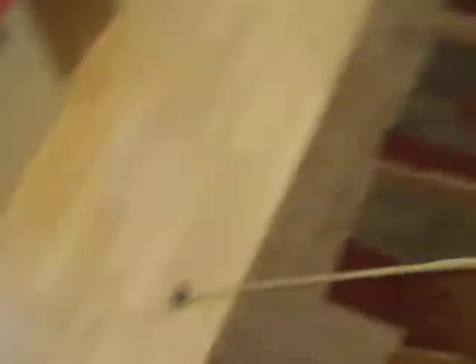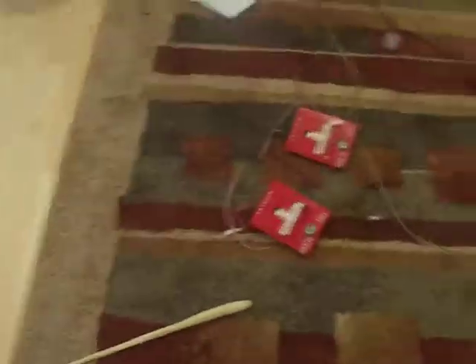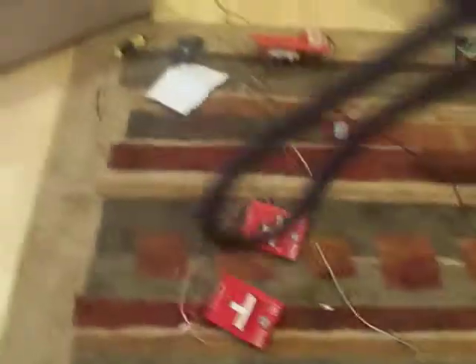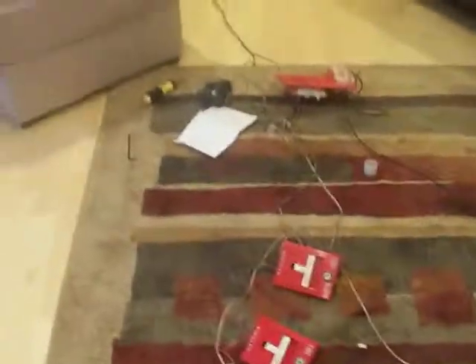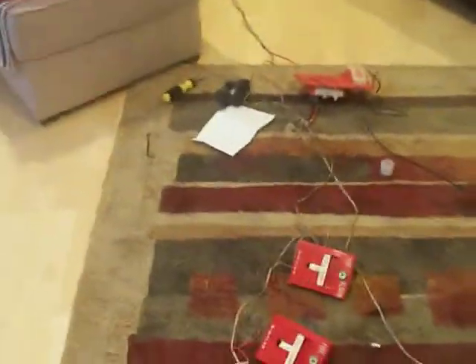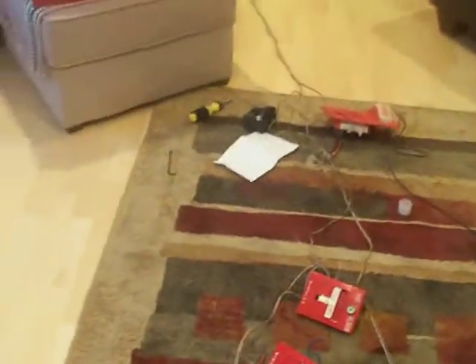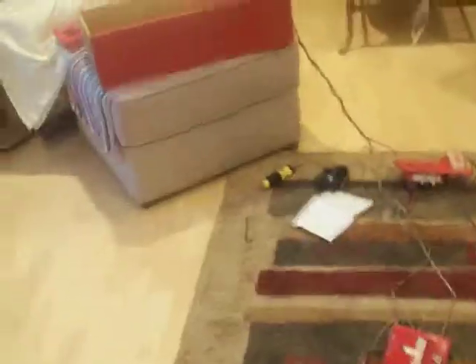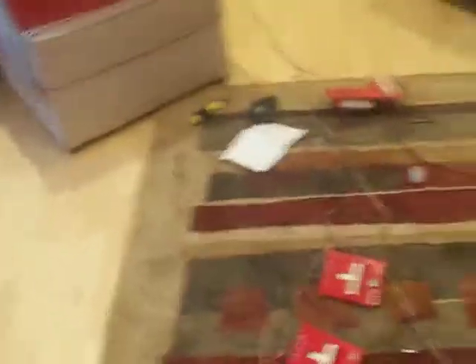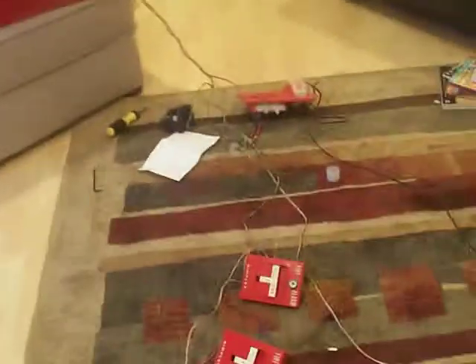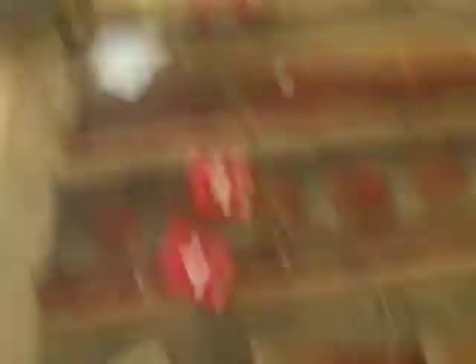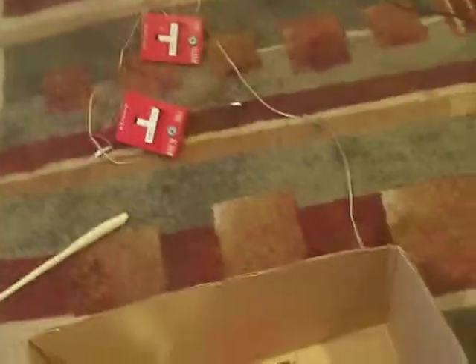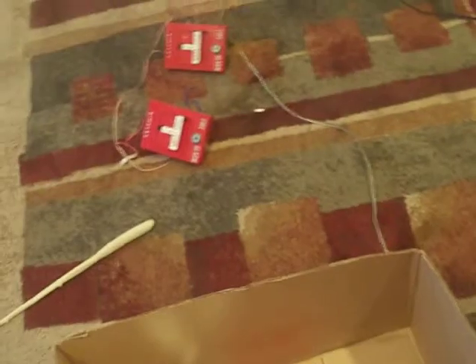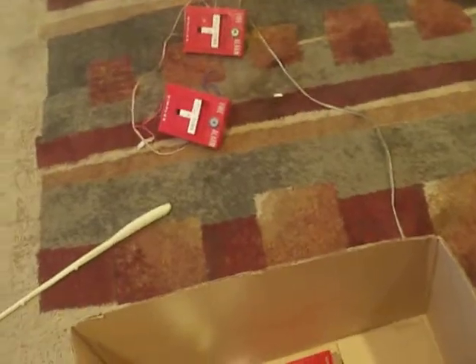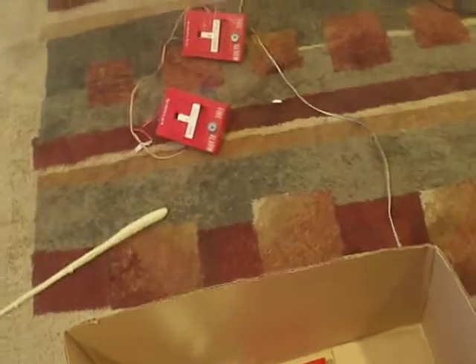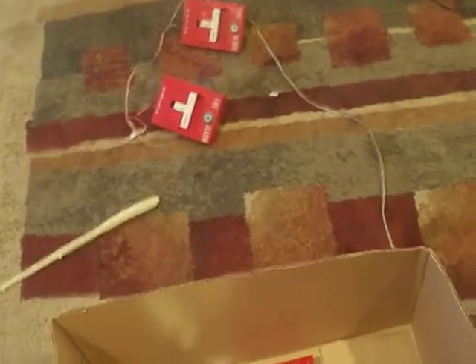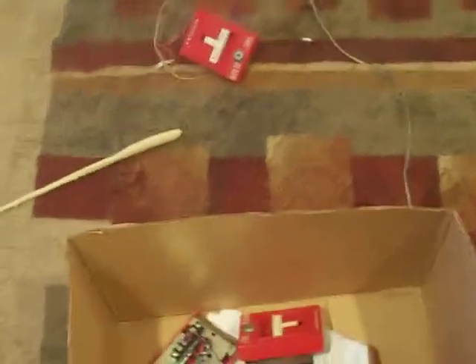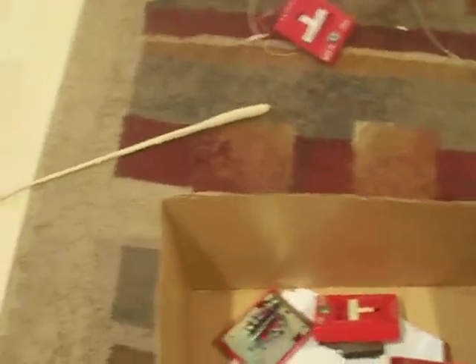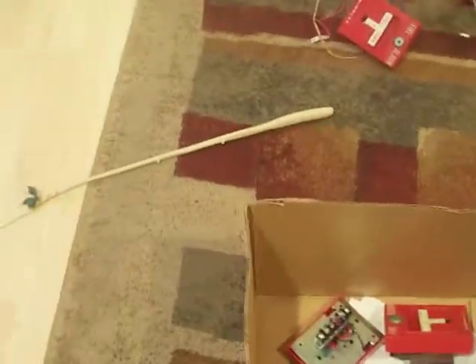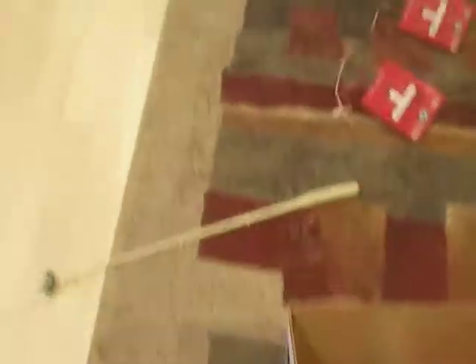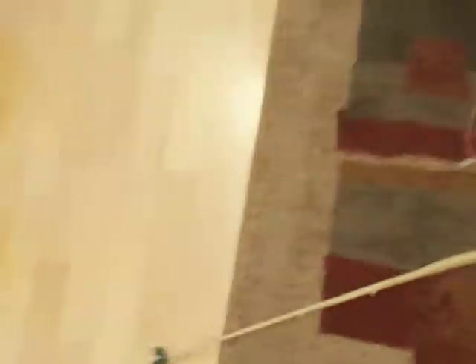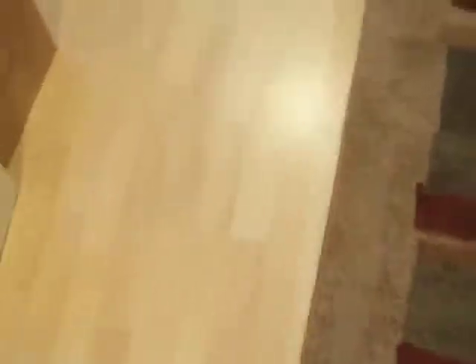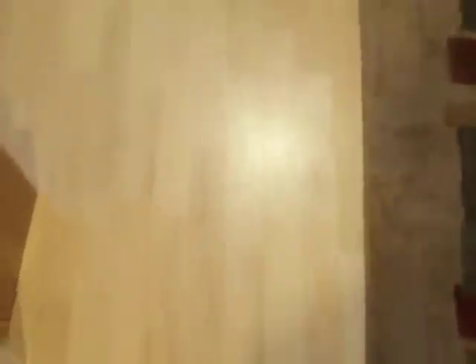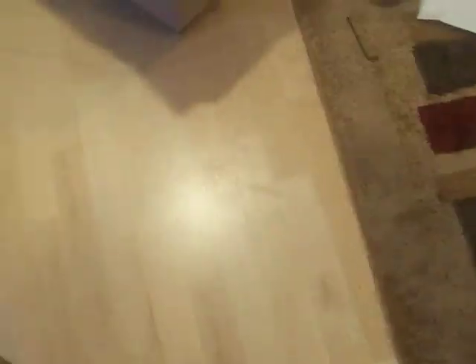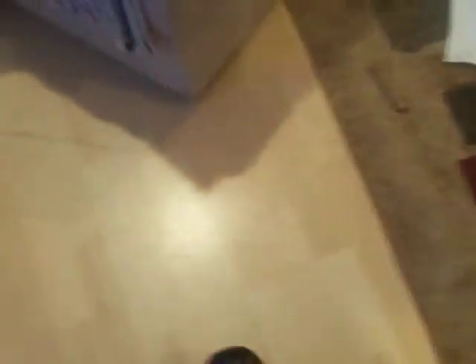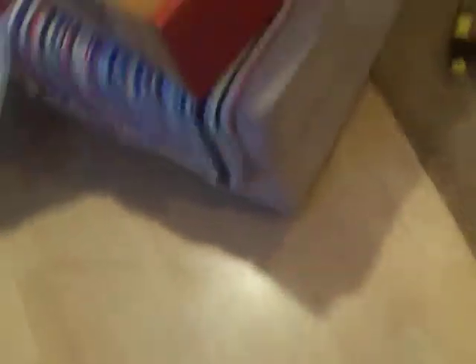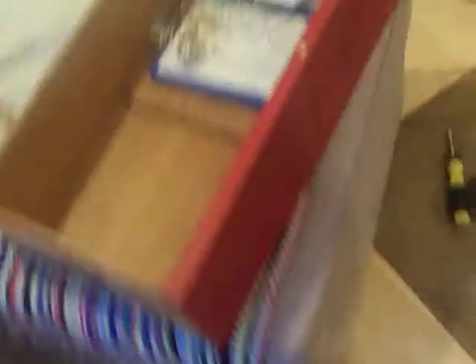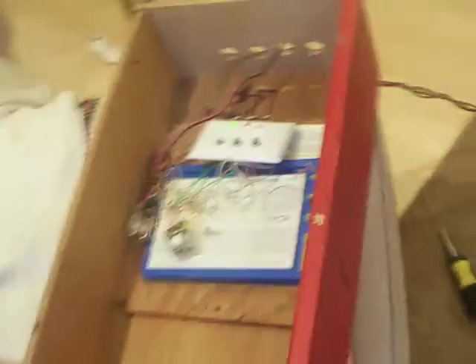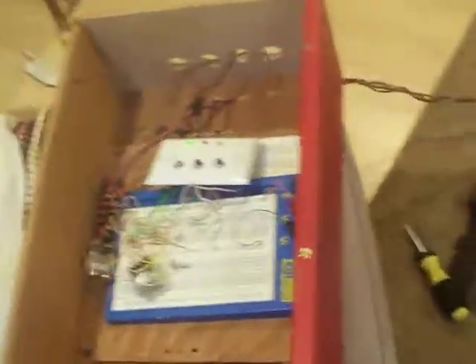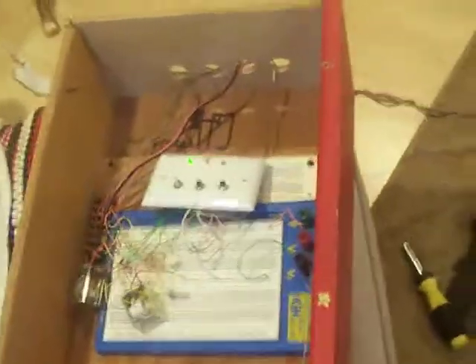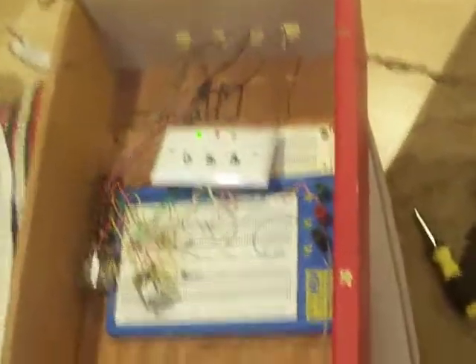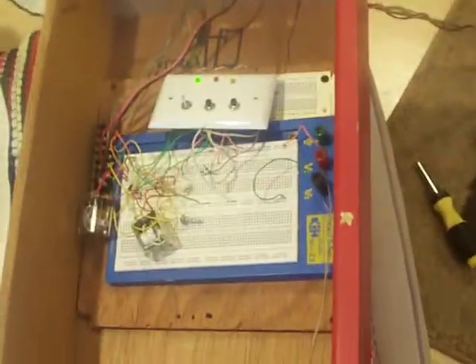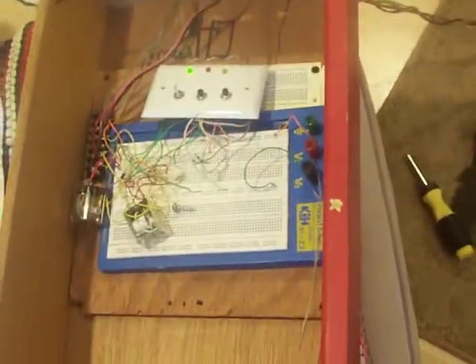Hi there guys, this is Josh, Barrel of Socks. It's been a while since I made a fire alarm video, but I thought I'd start today with the demonstration of my new homemade fire alarm control panel, FACP.